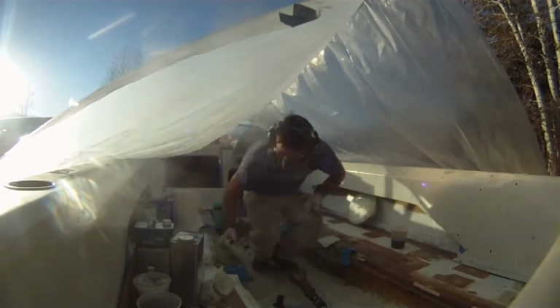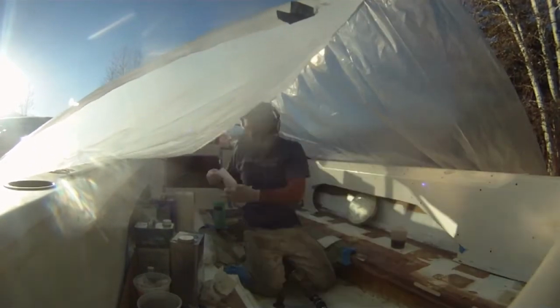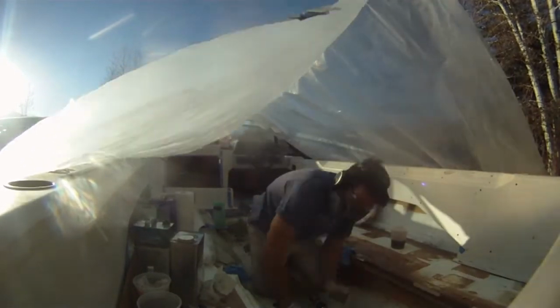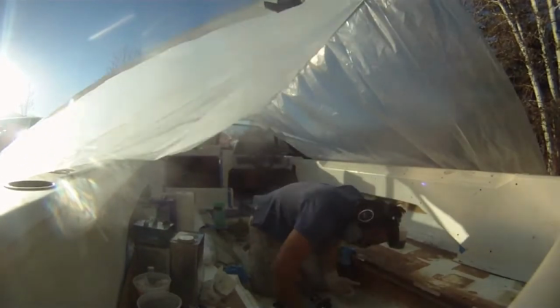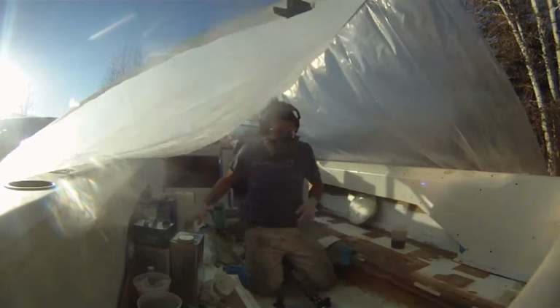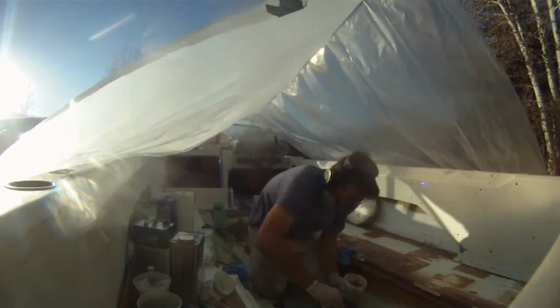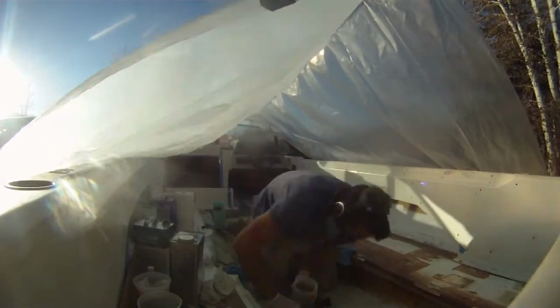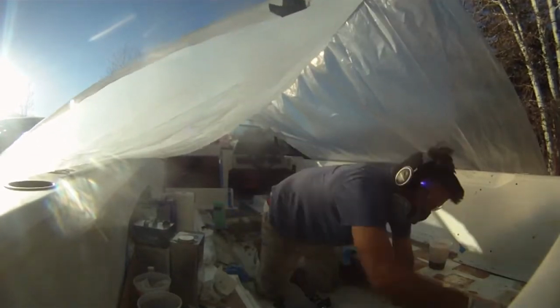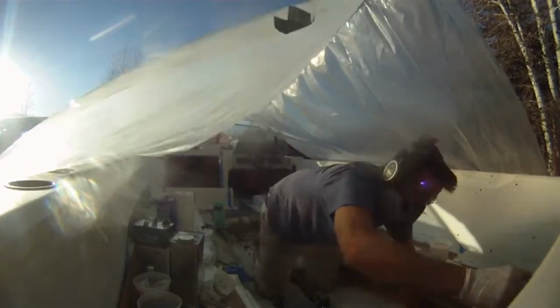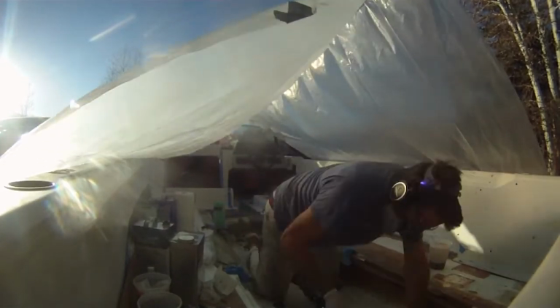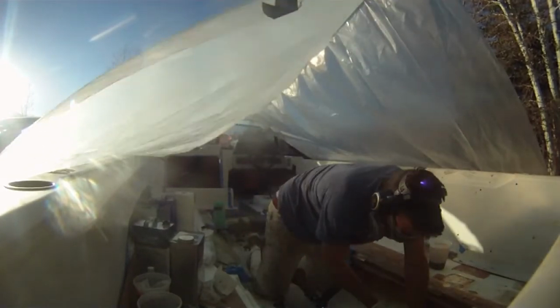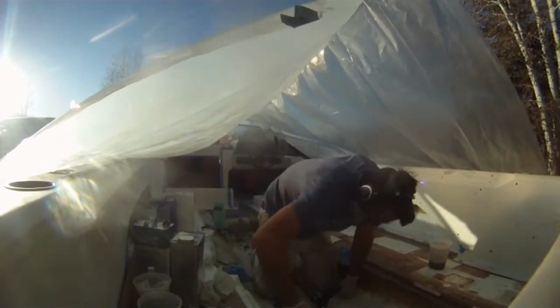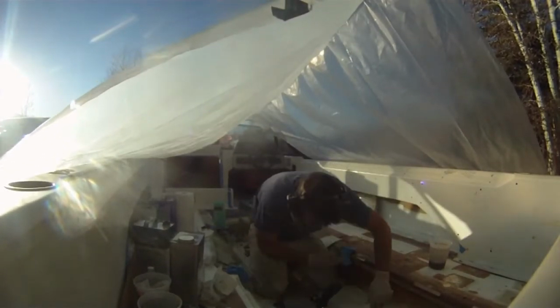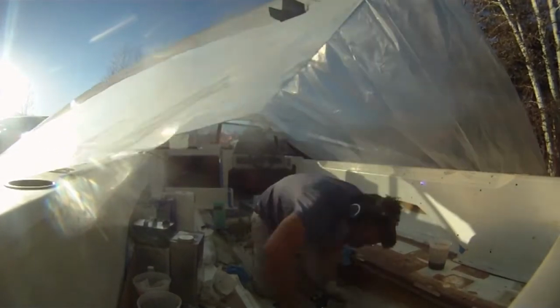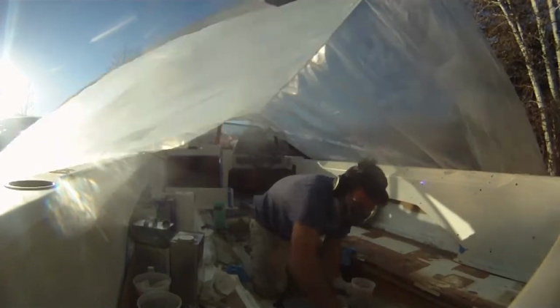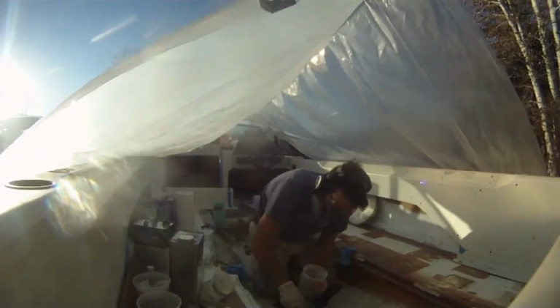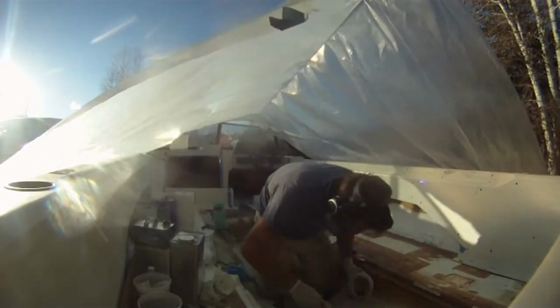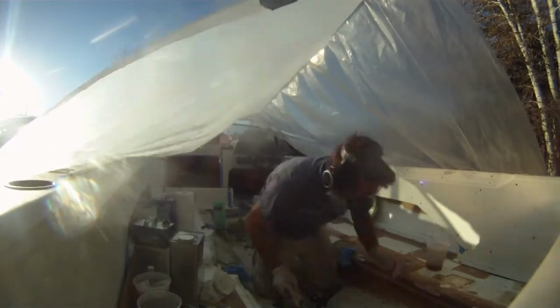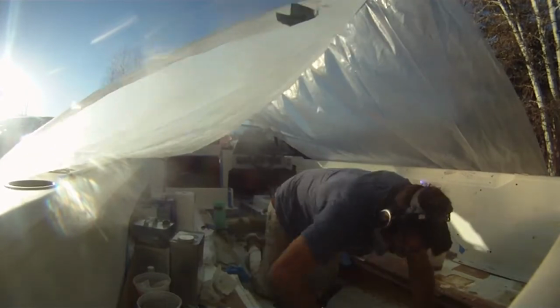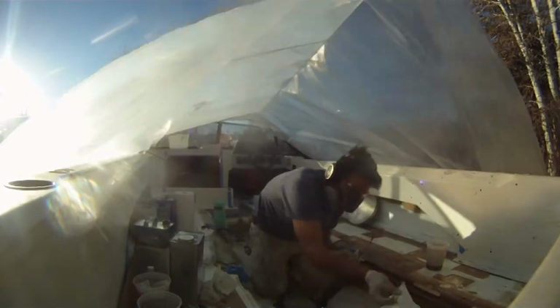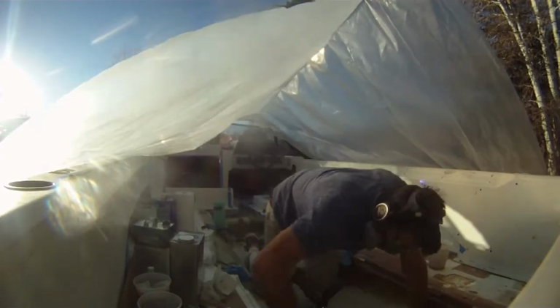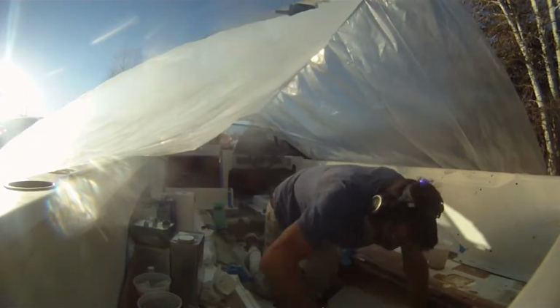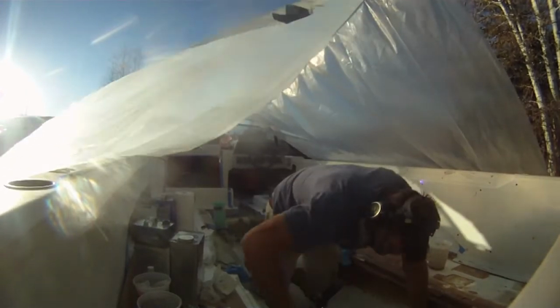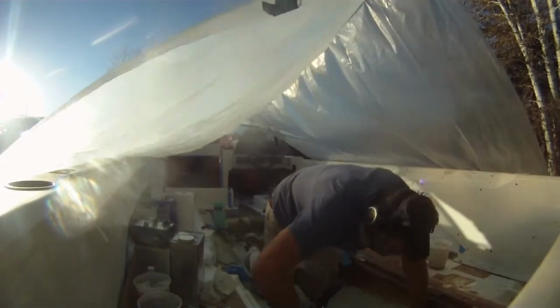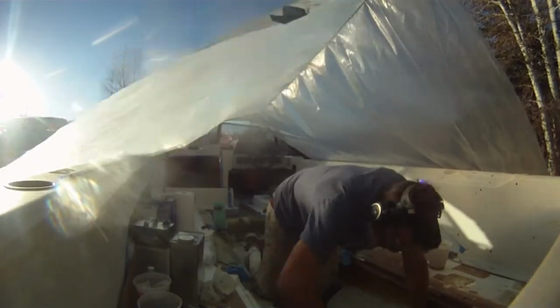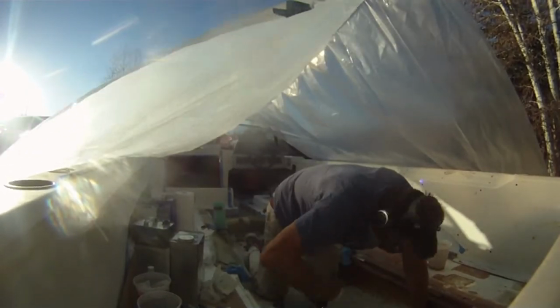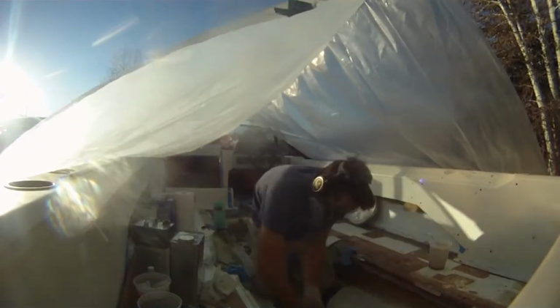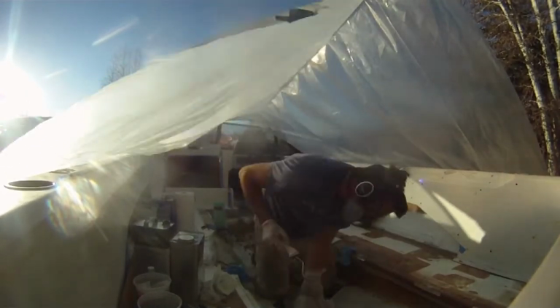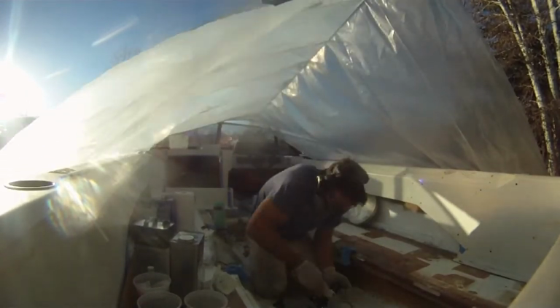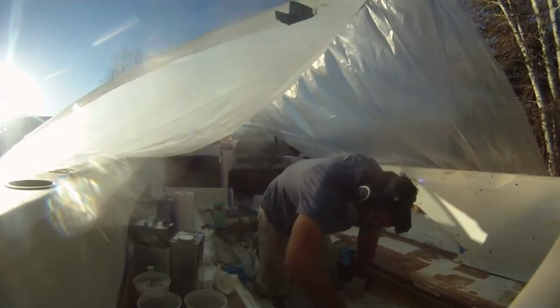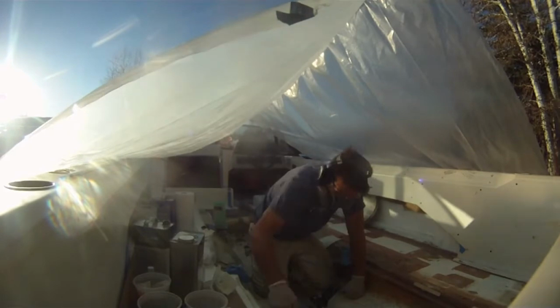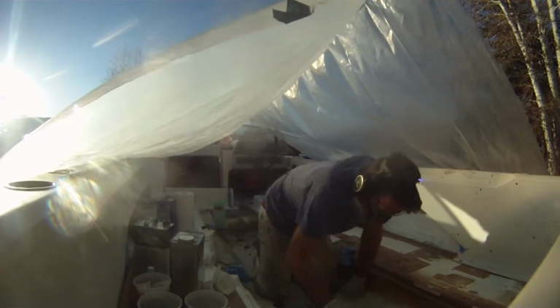I definitely missed the shot here, but I am fiberglassing around the stuffing box where the axle goes out to the bottom of the bow, and I also do around the prop.